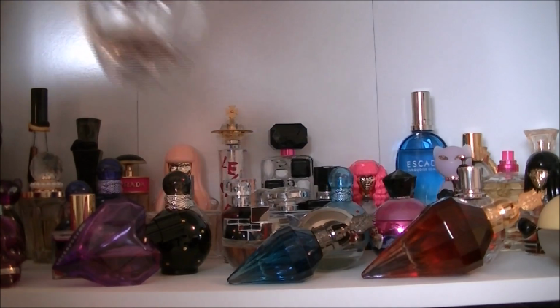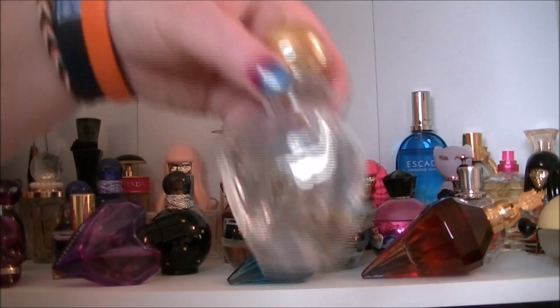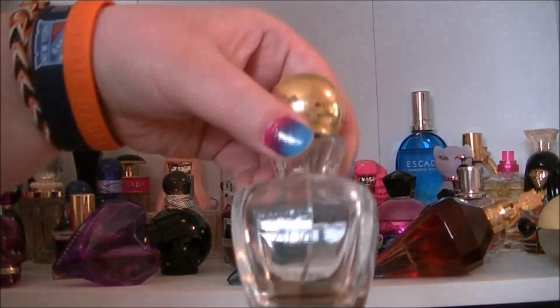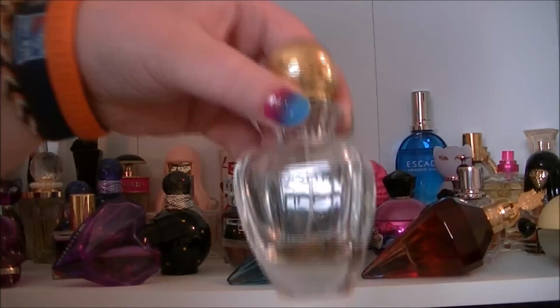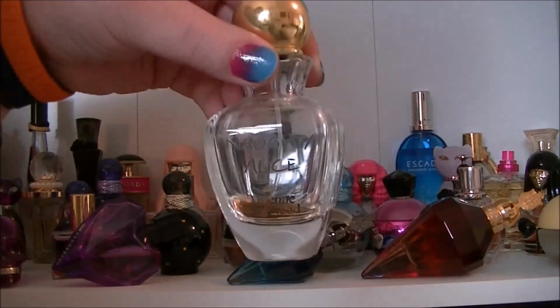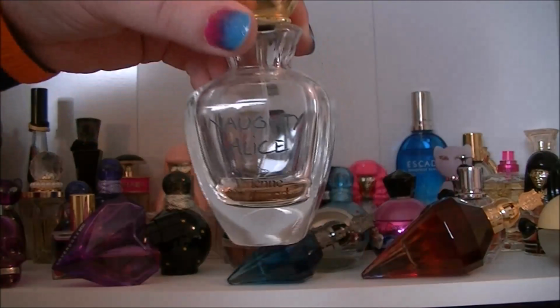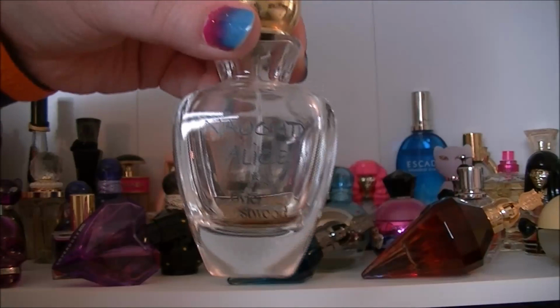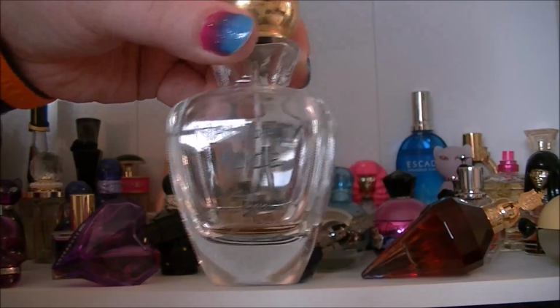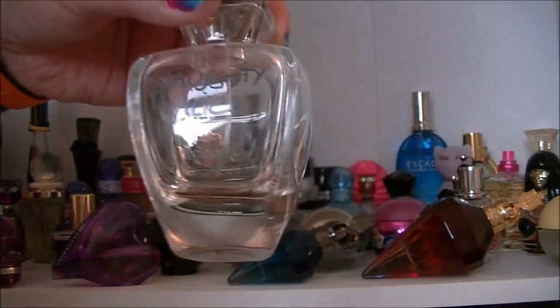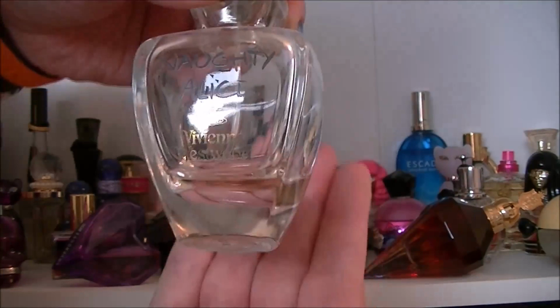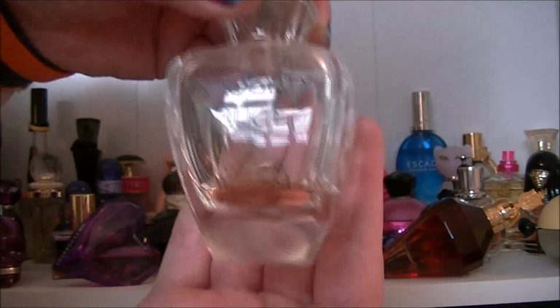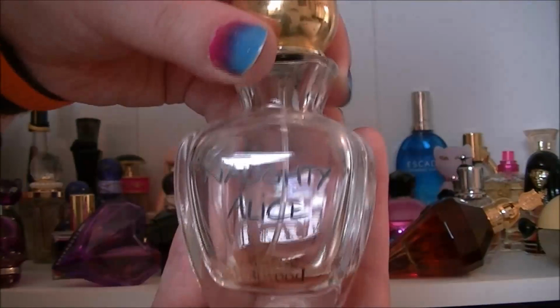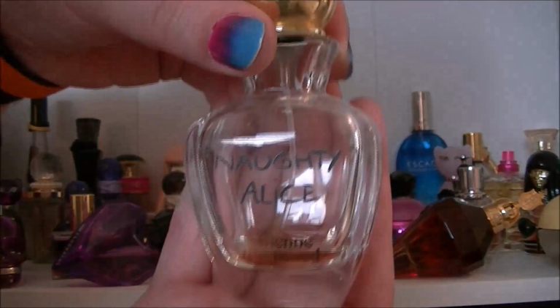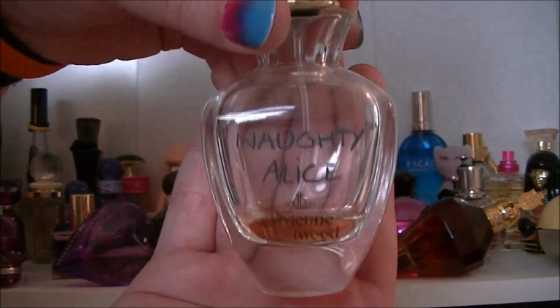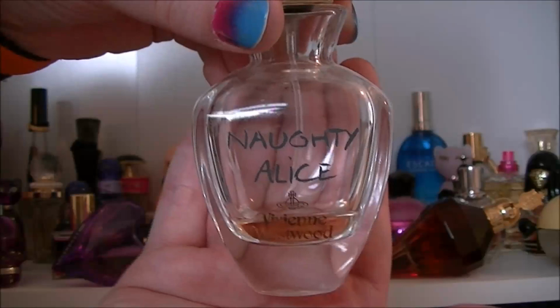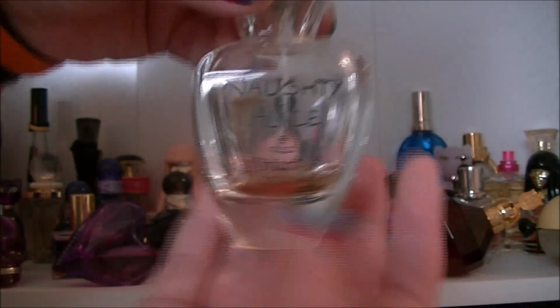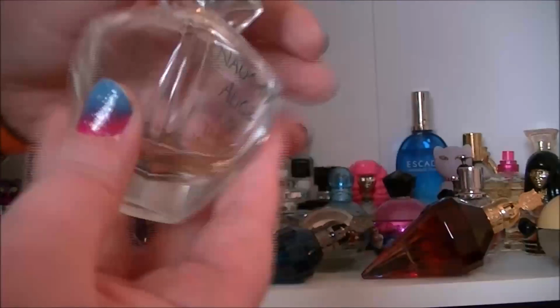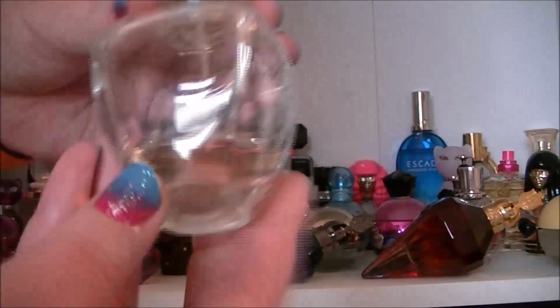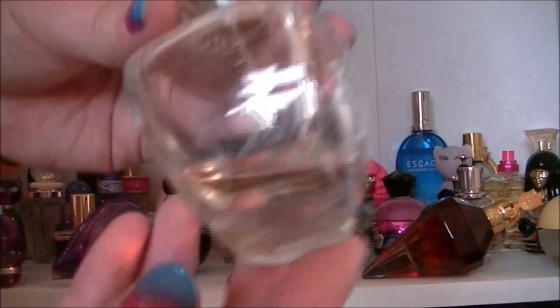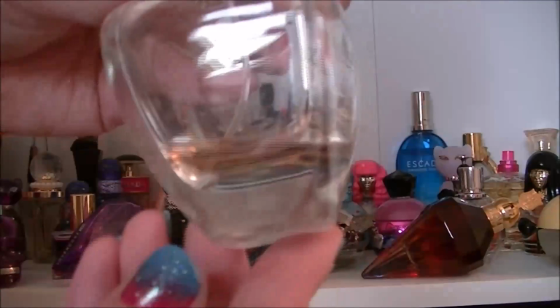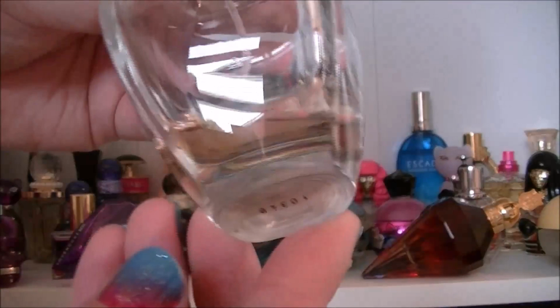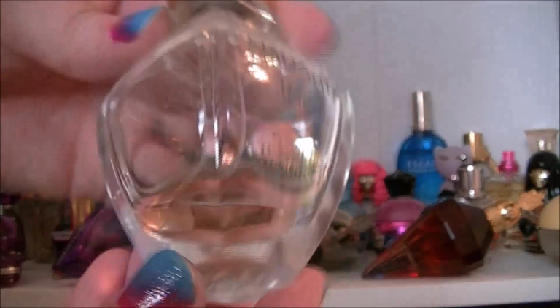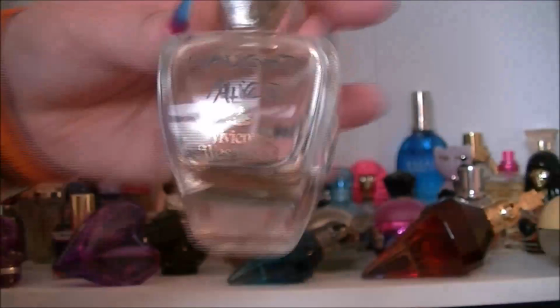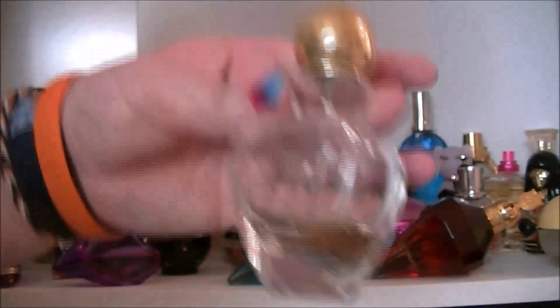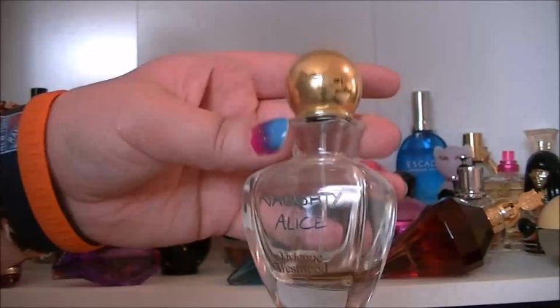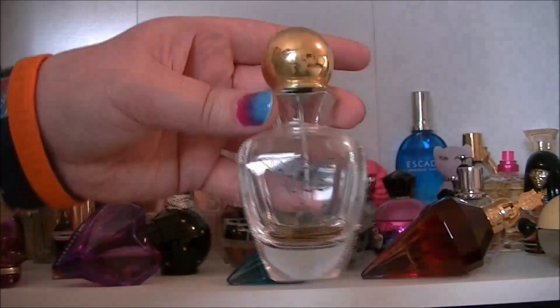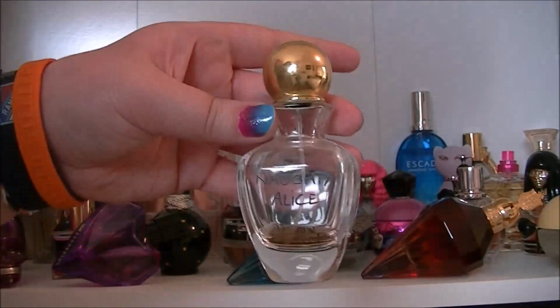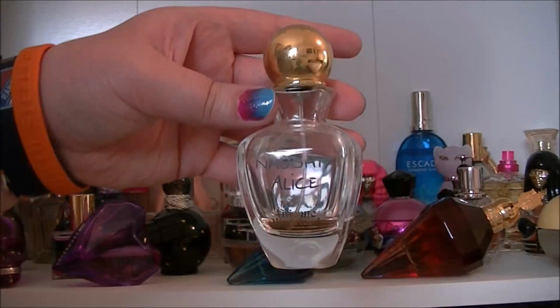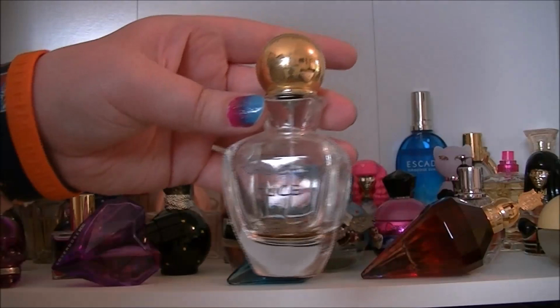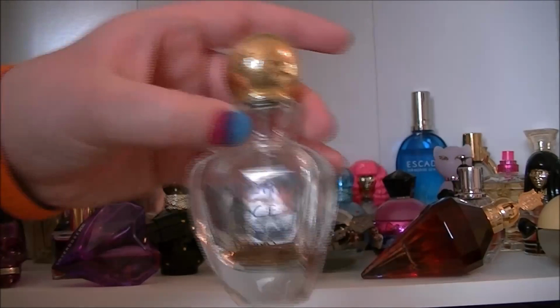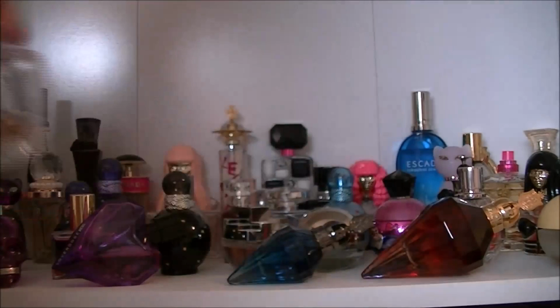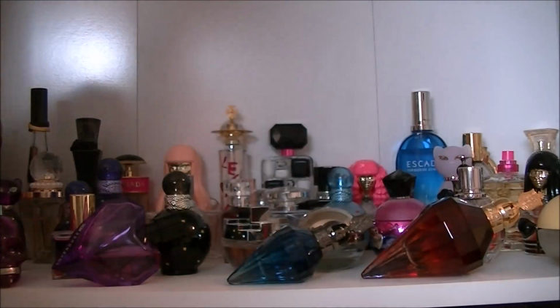Then we have Vivienne Westwood Naughty Alice. As you can see I kind of don't have much left, but I like that one quite a bit.